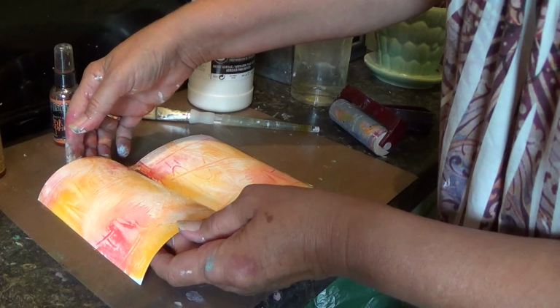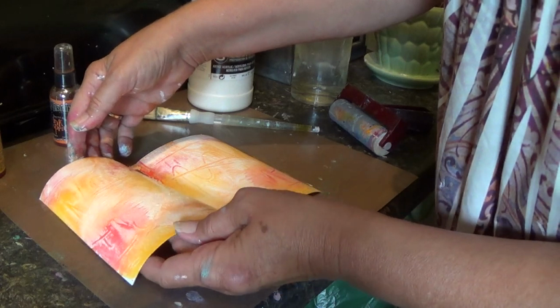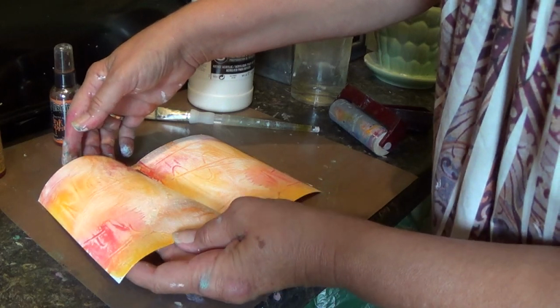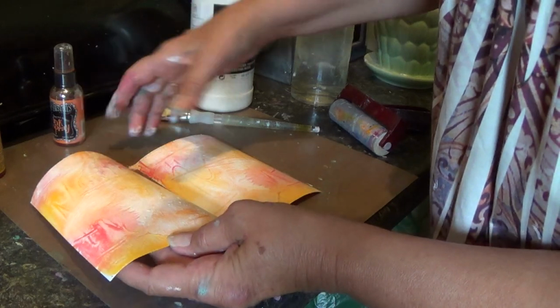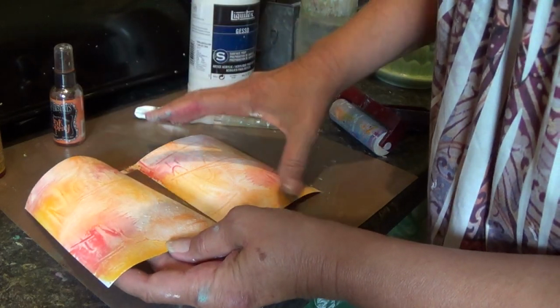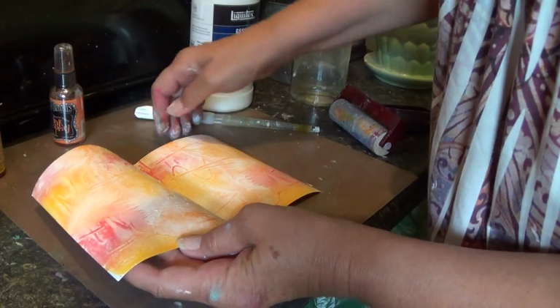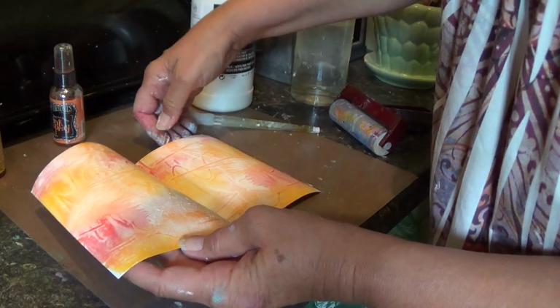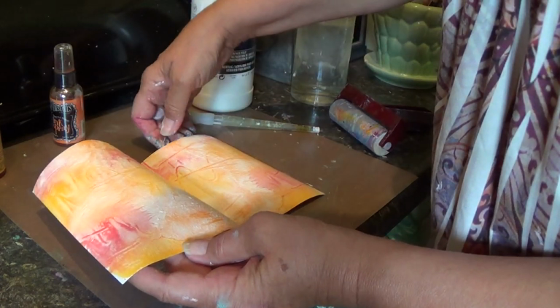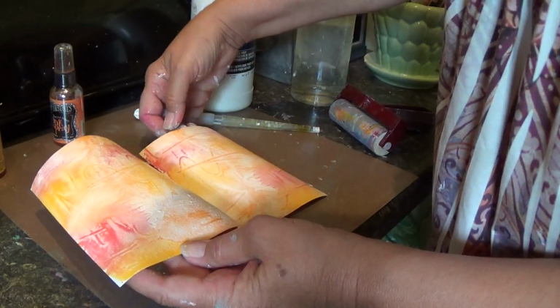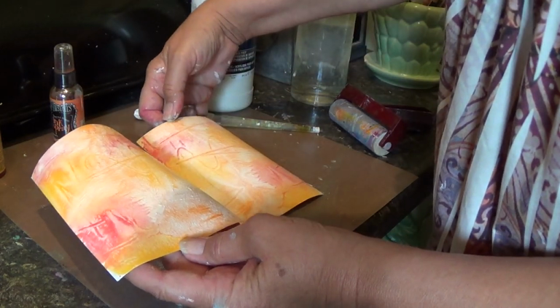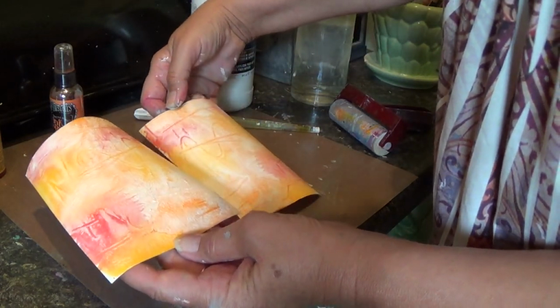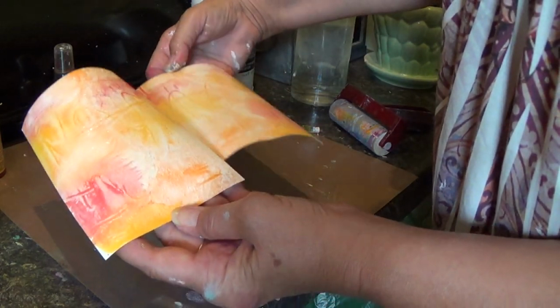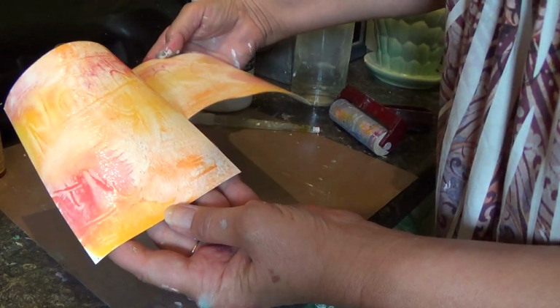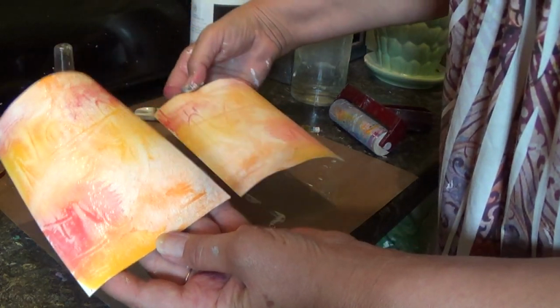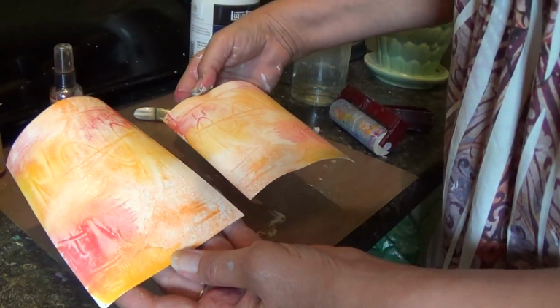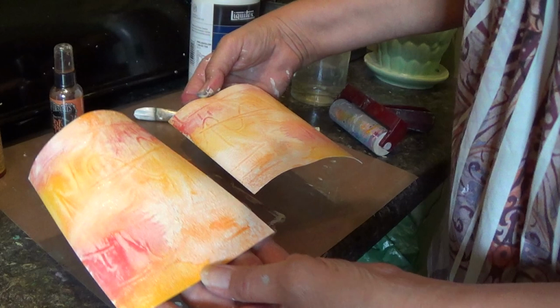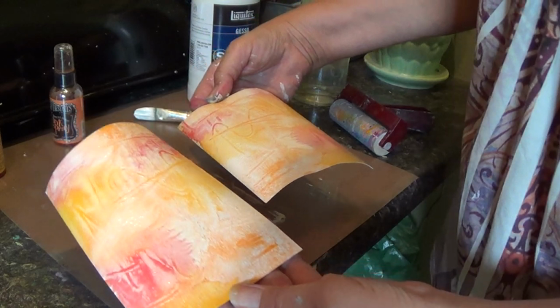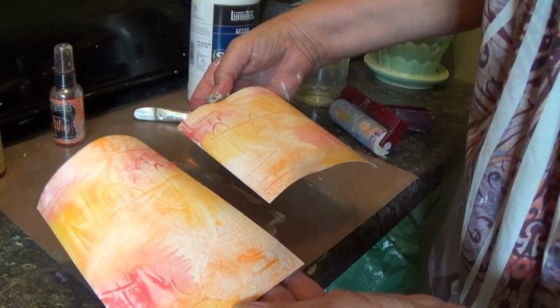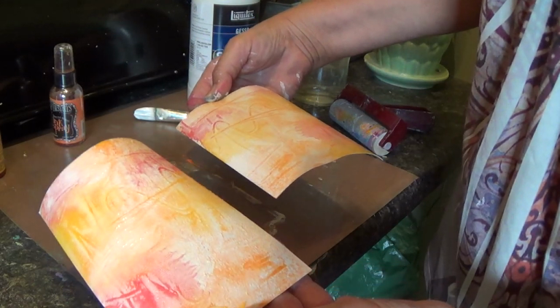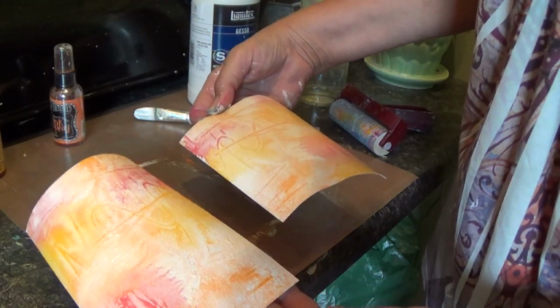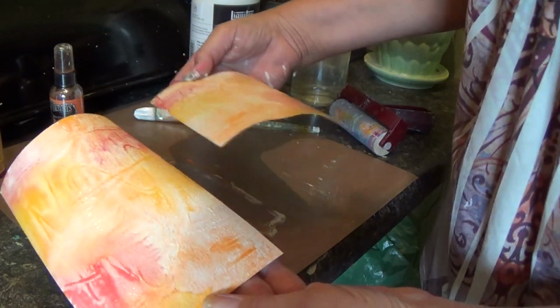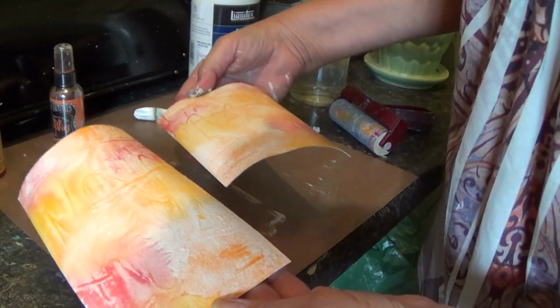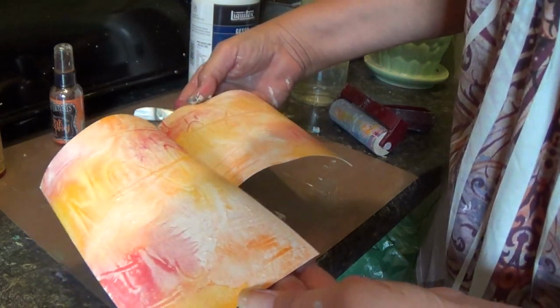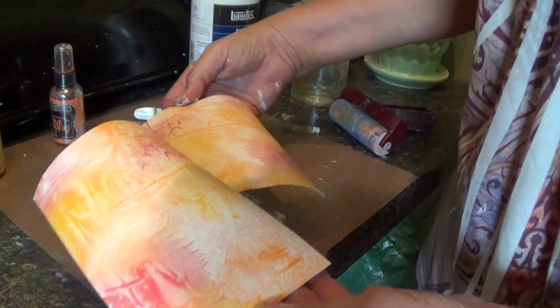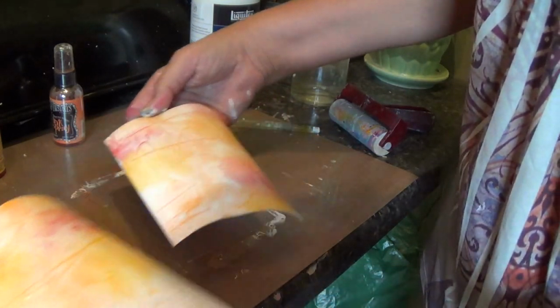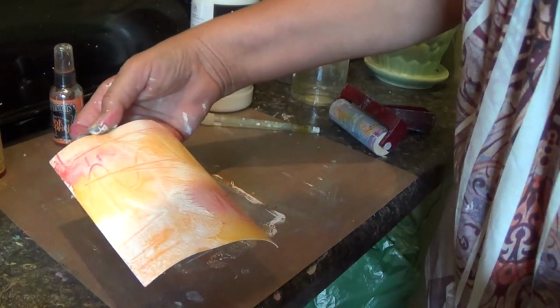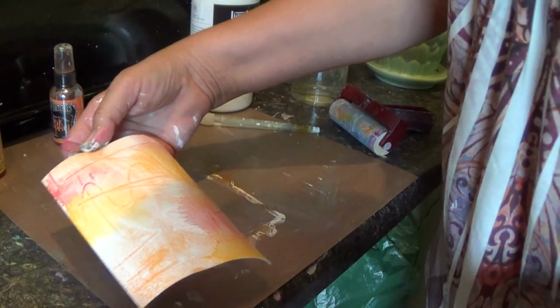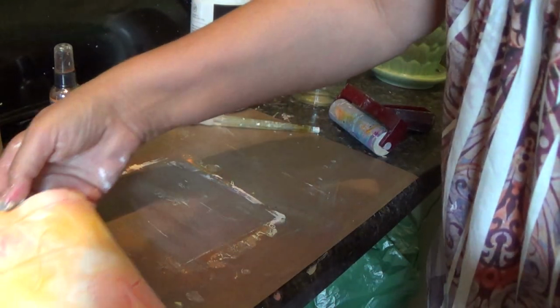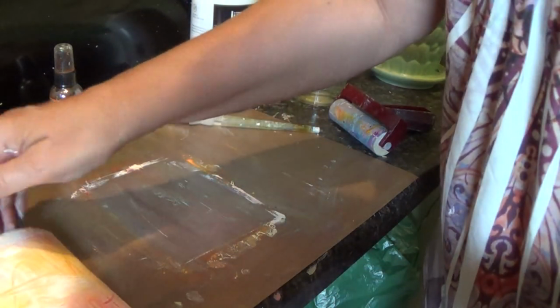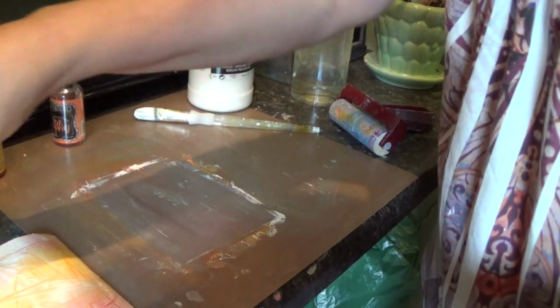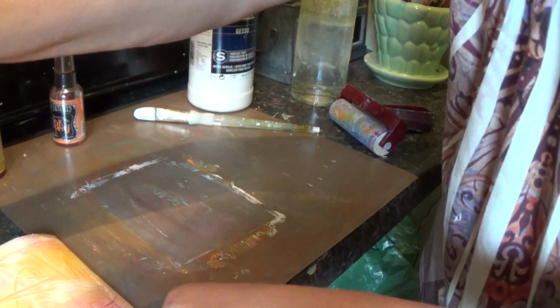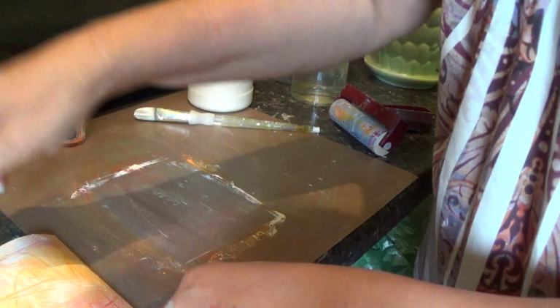So now set these aside to let them dry, and then you can do whatever you want with them — collage, journal on them, paint.